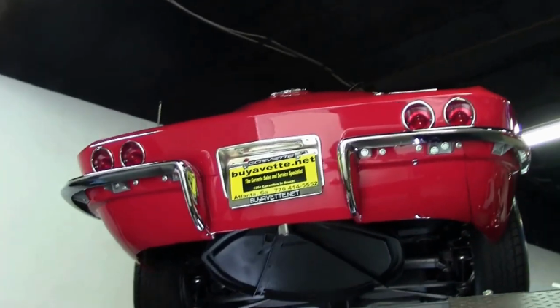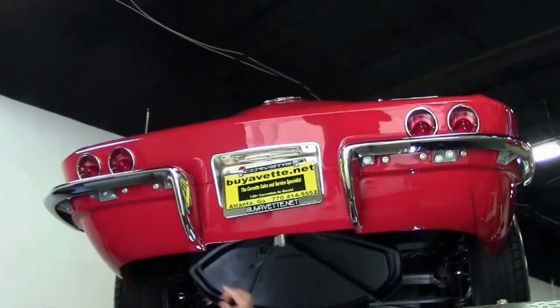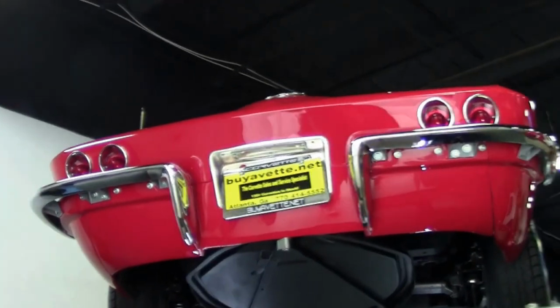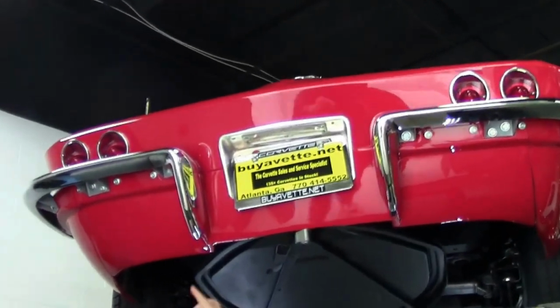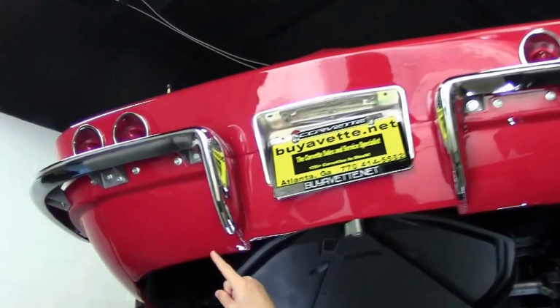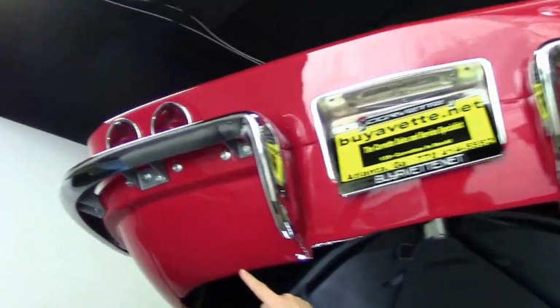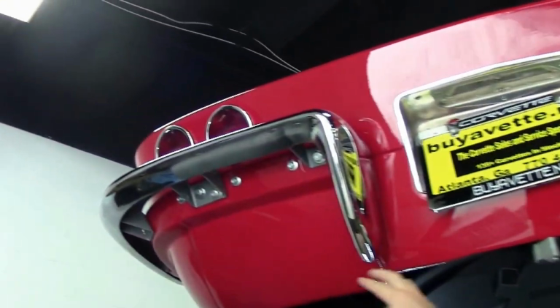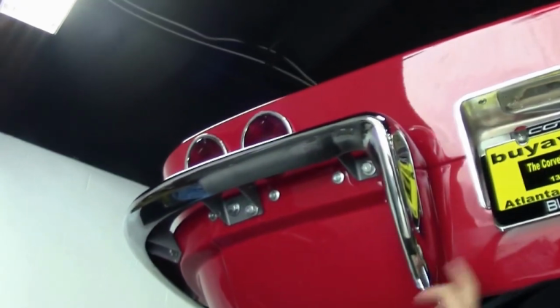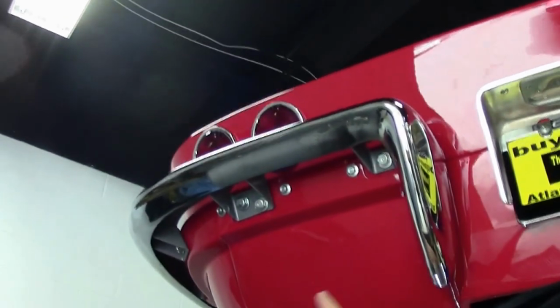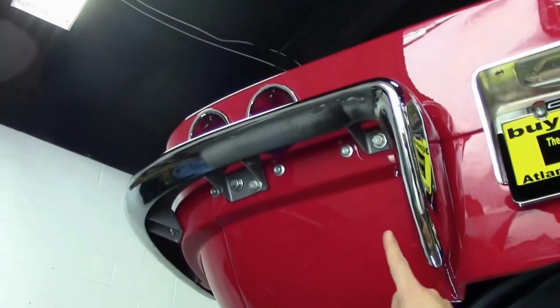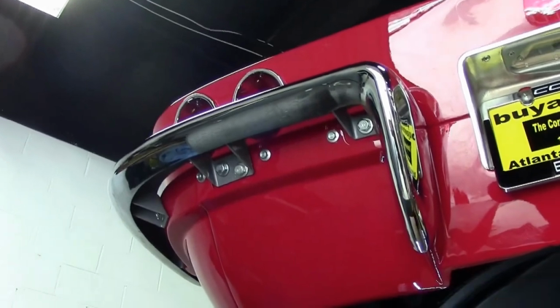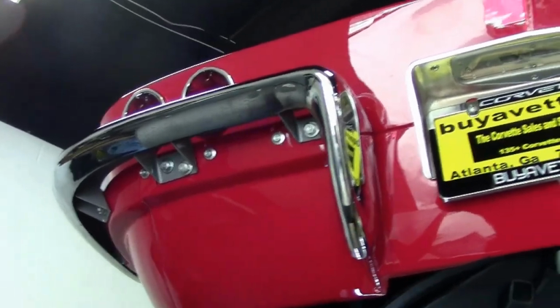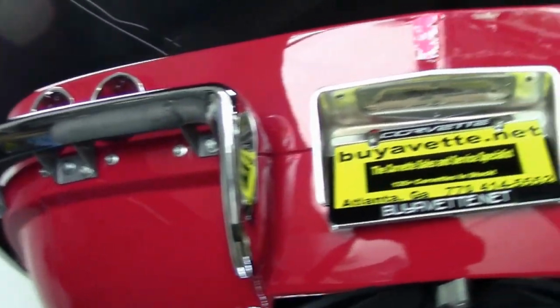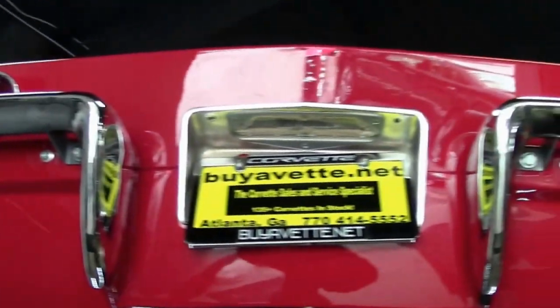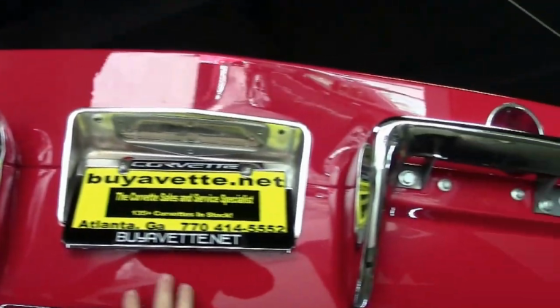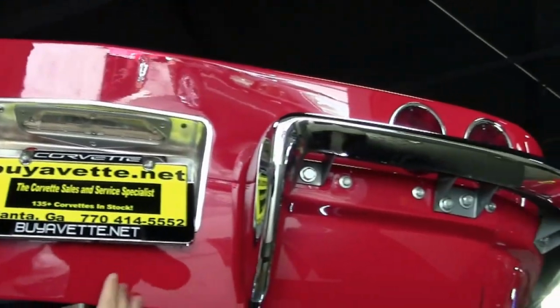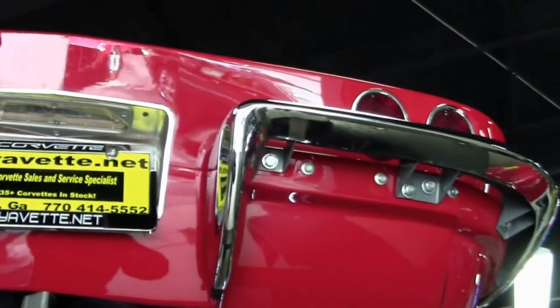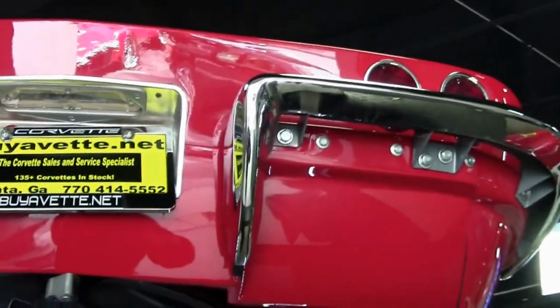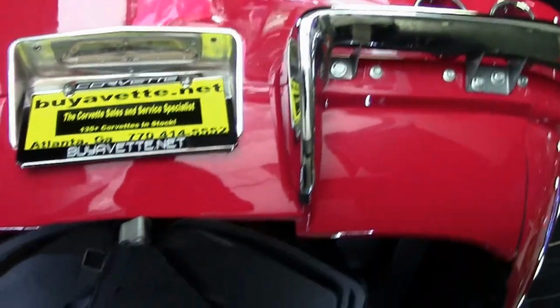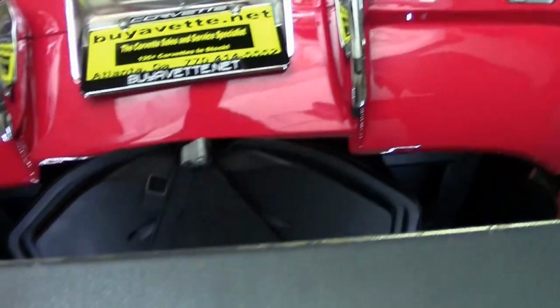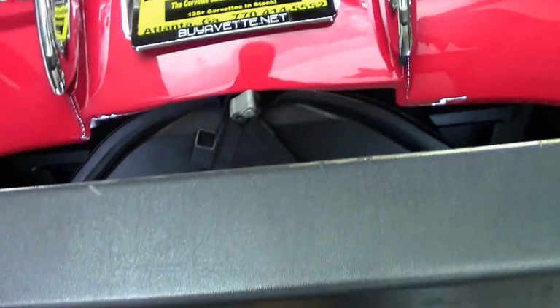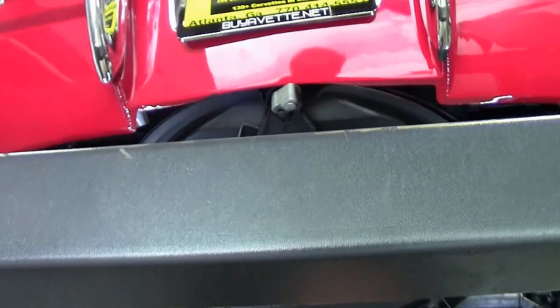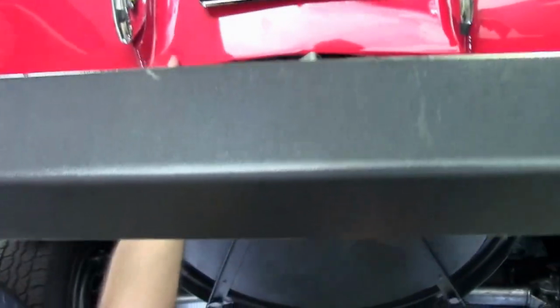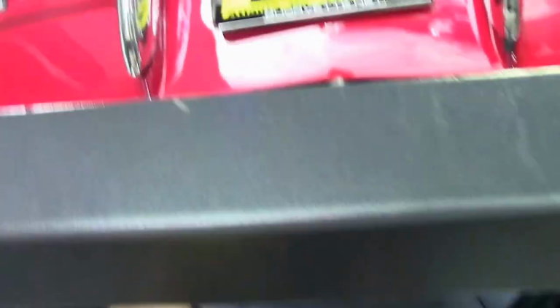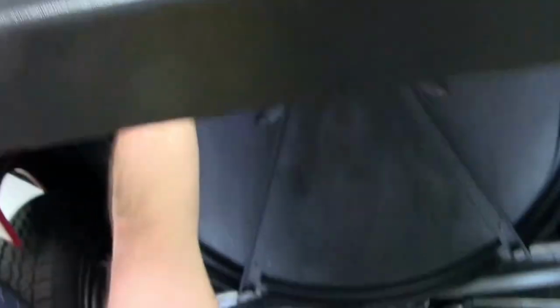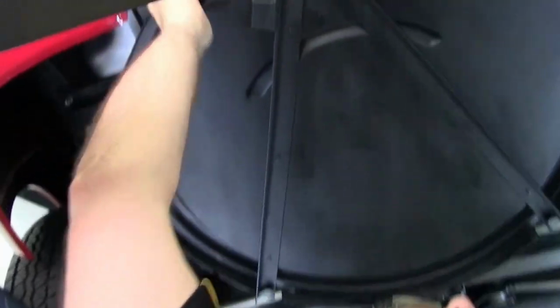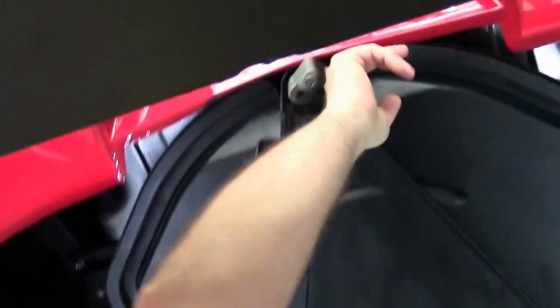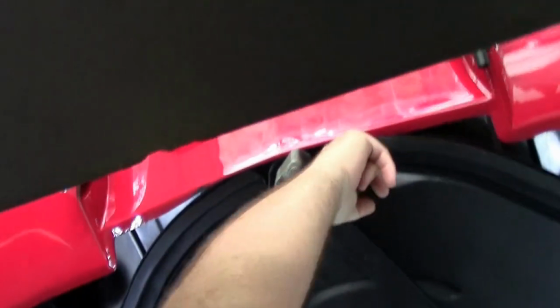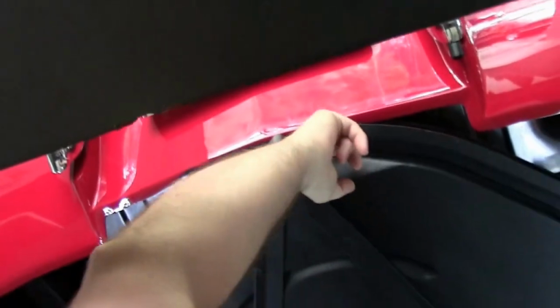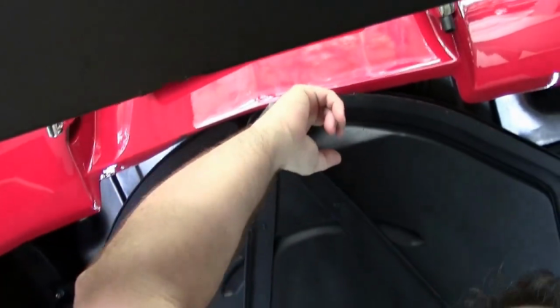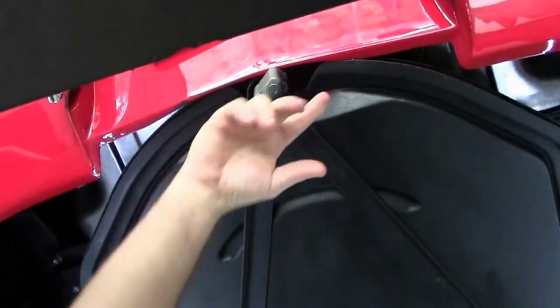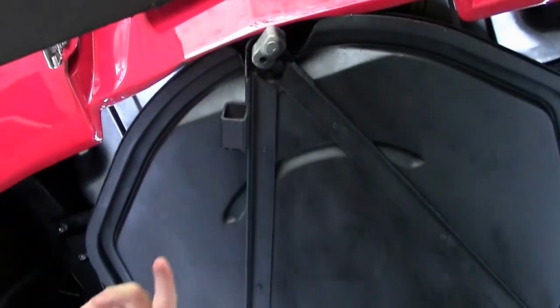As we take a look, the bolts for the chrome are new as you can see, and the back valance is in excellent shape. Notice that the spare tire carrier is here, and there is a spare tire in there as well.